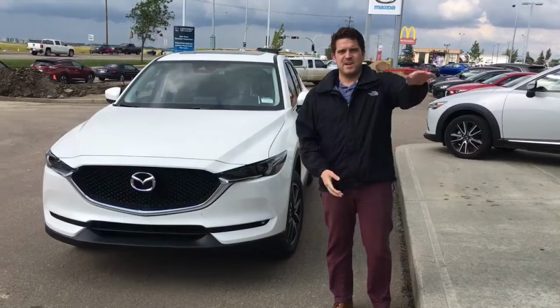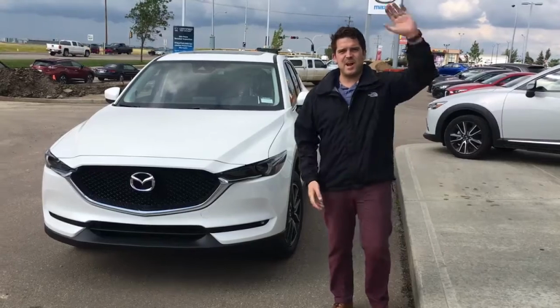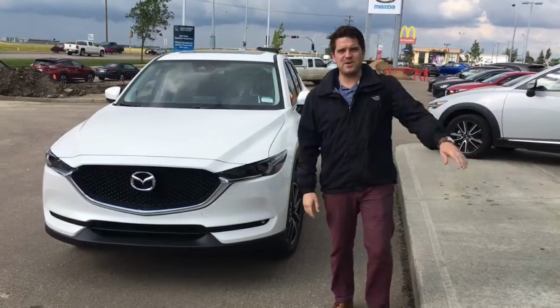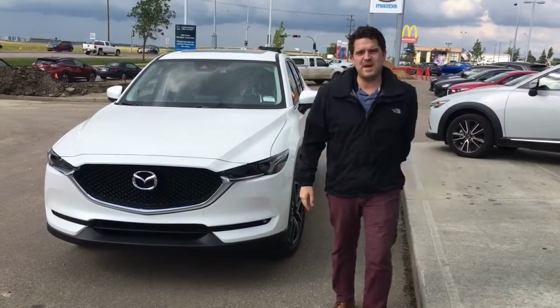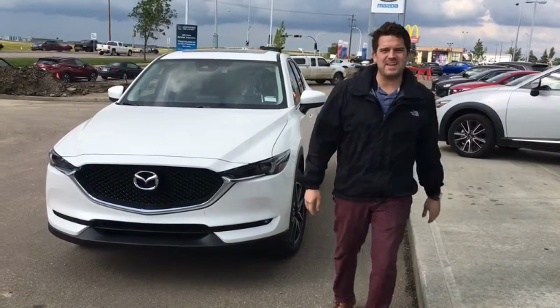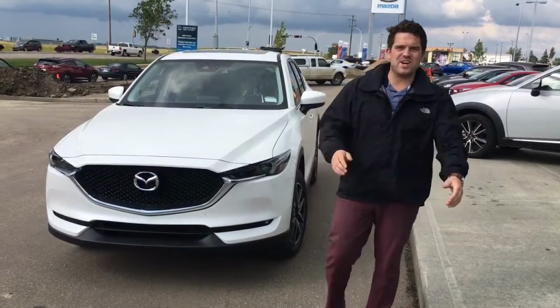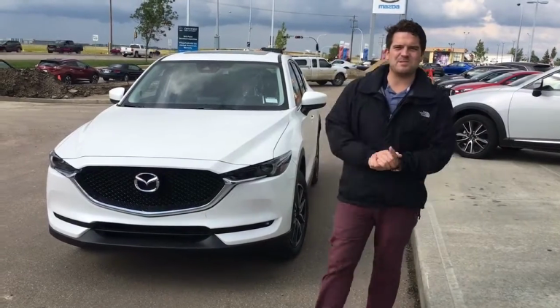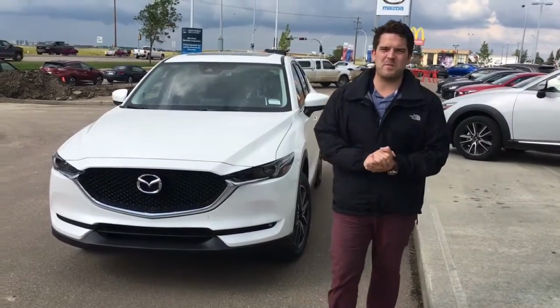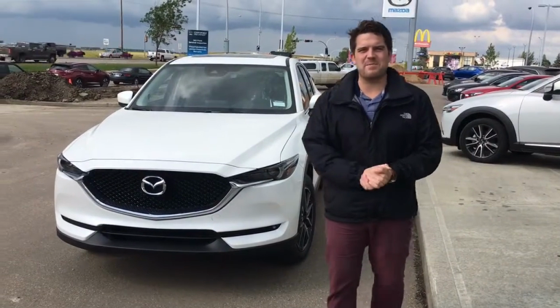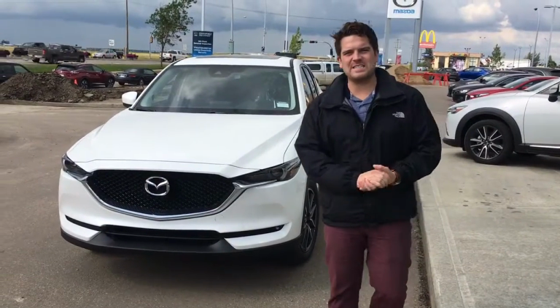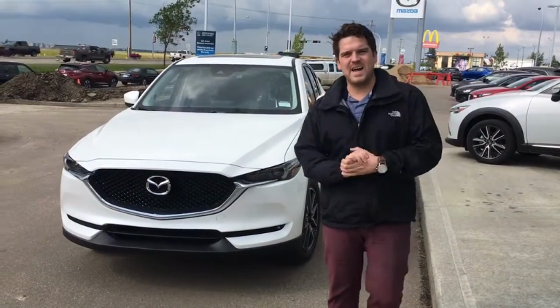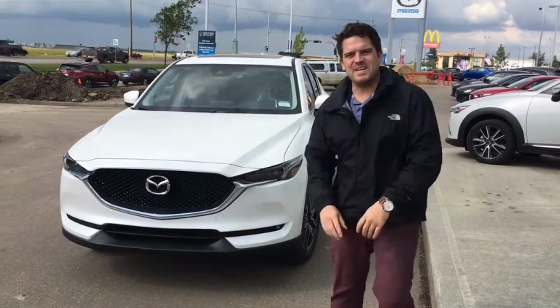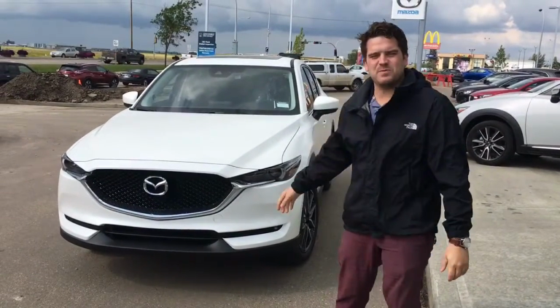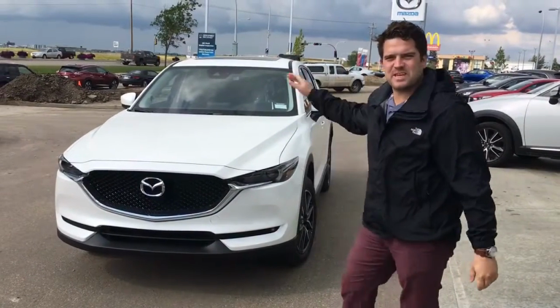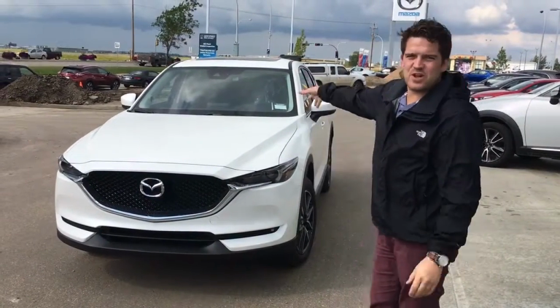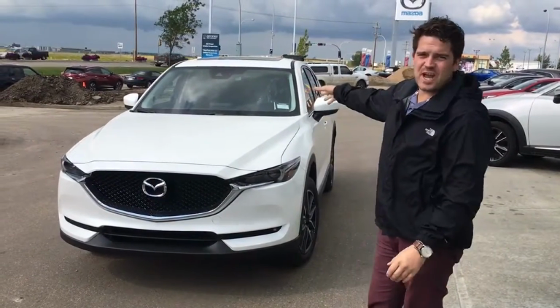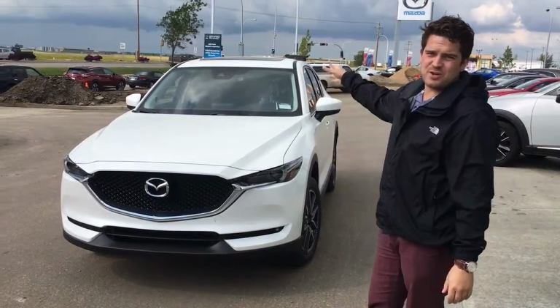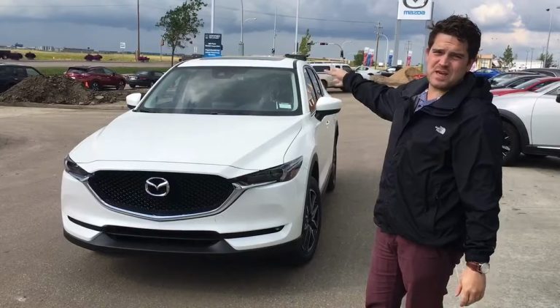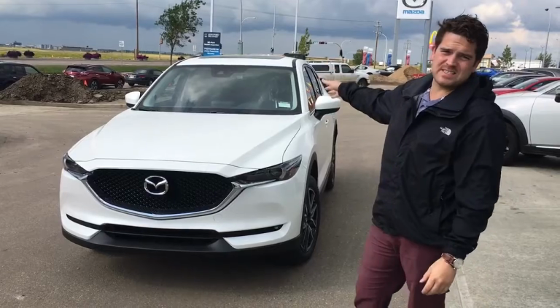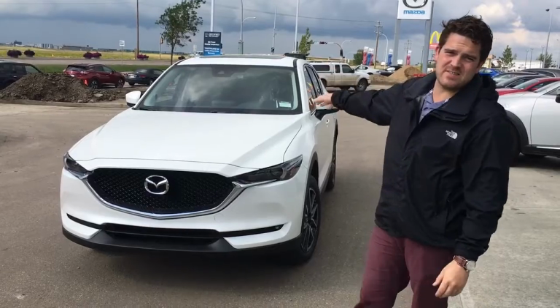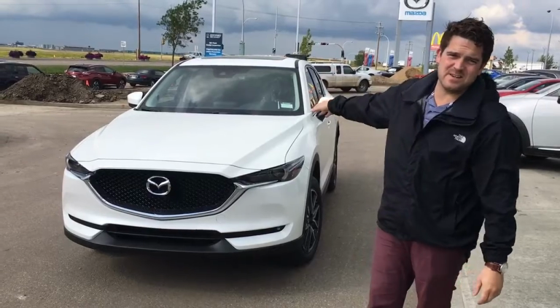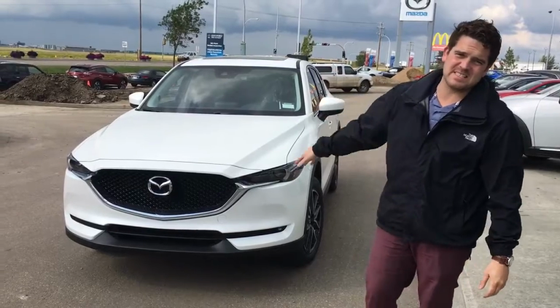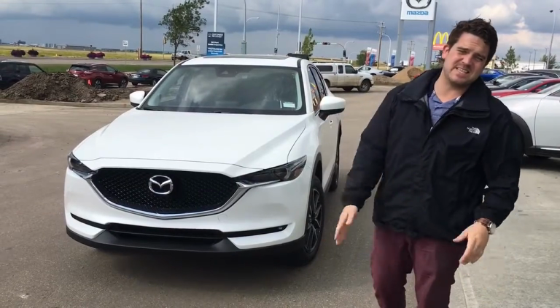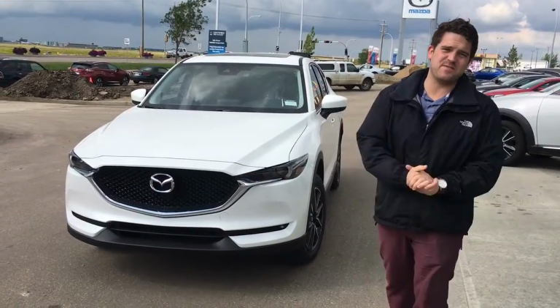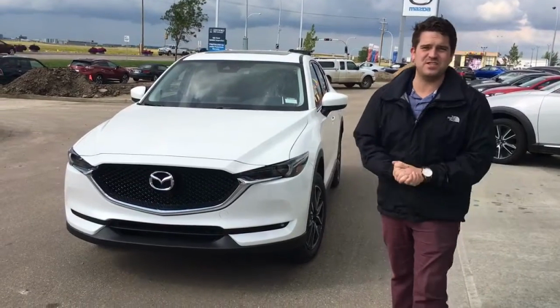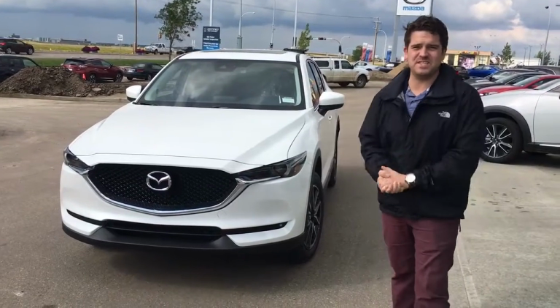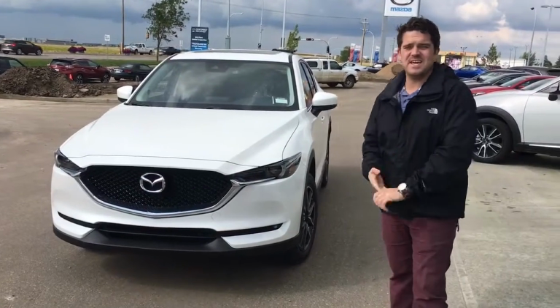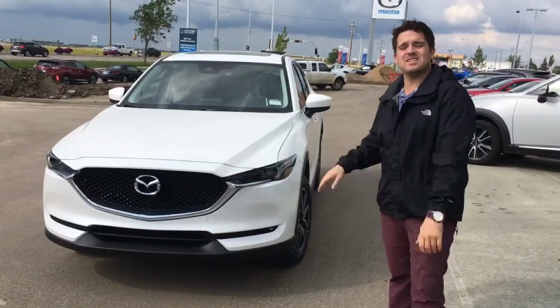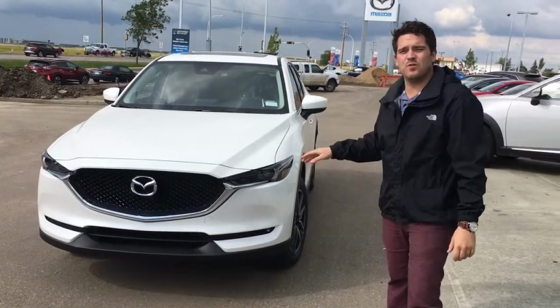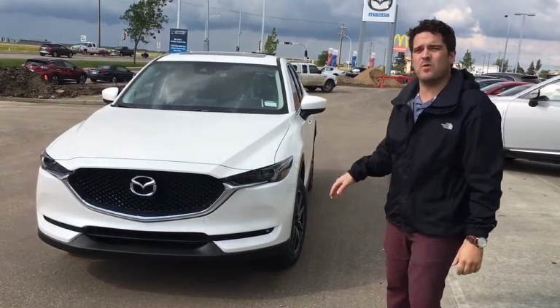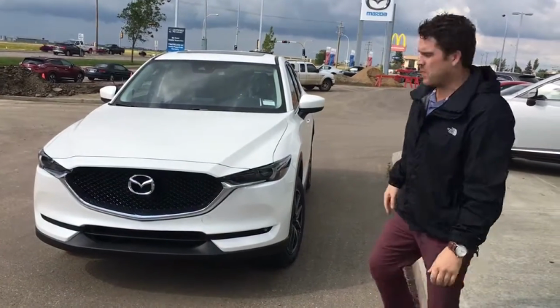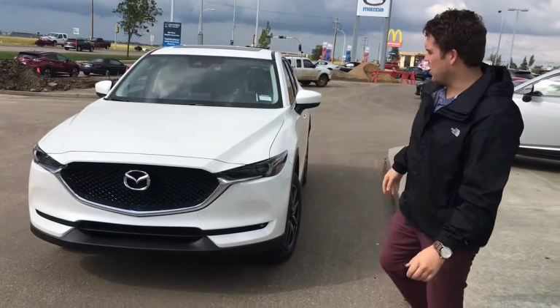Good afternoon, Melody. Jared Abins here from LA Mazda, and I just wanted to give you a look at your 2017 Mazda CX-5 GT in the snowflake white pearl.